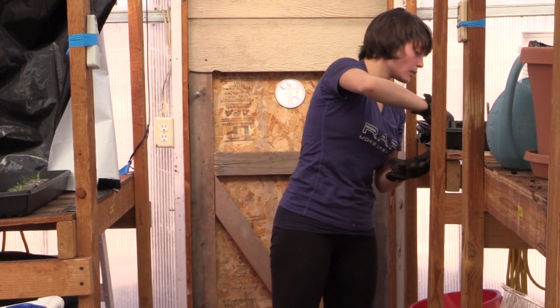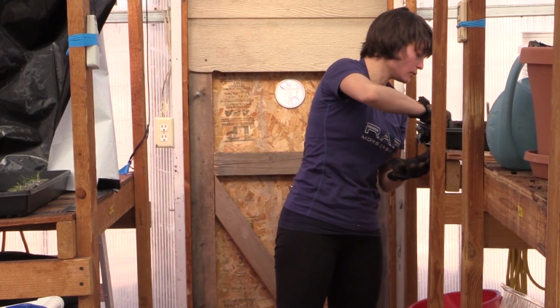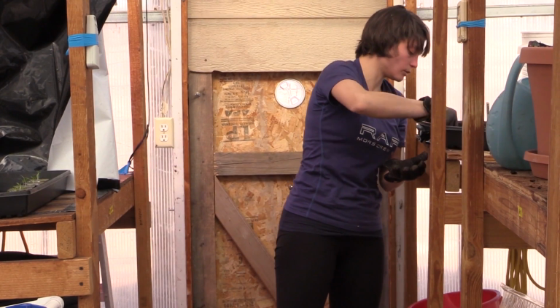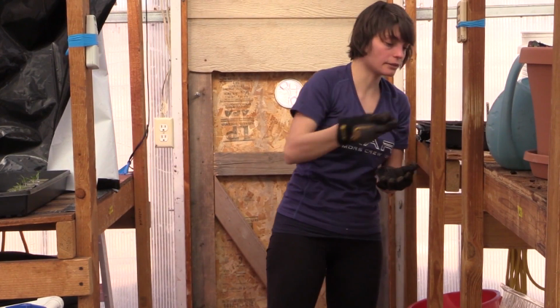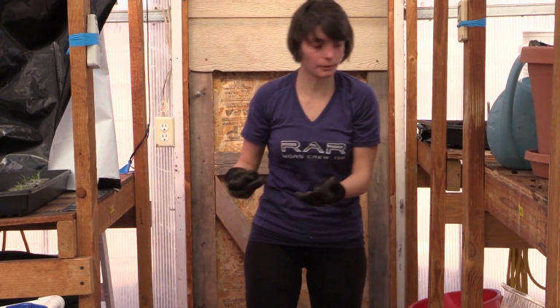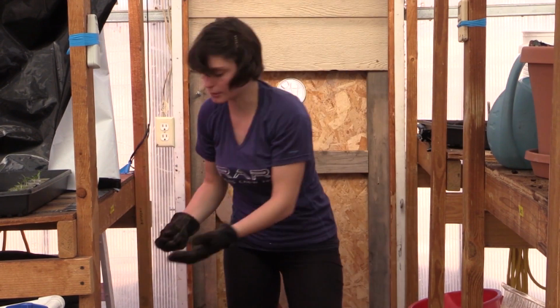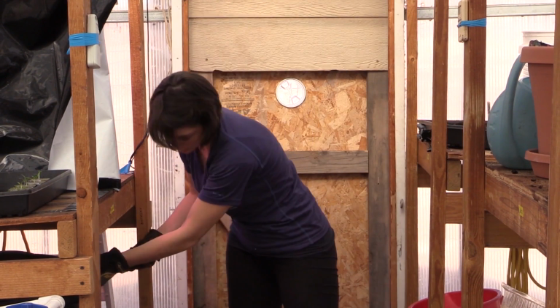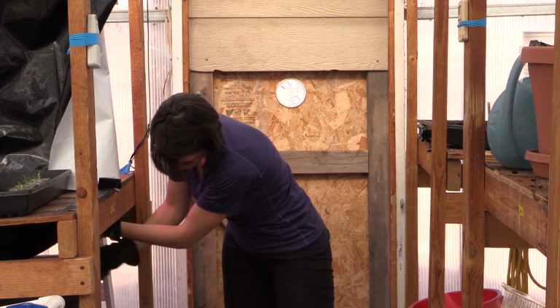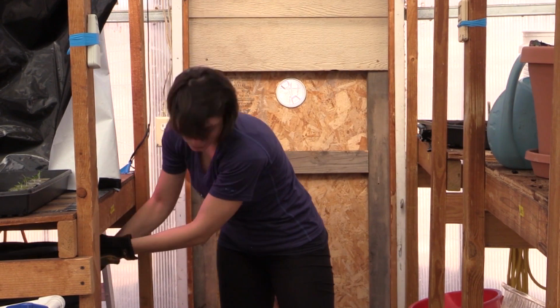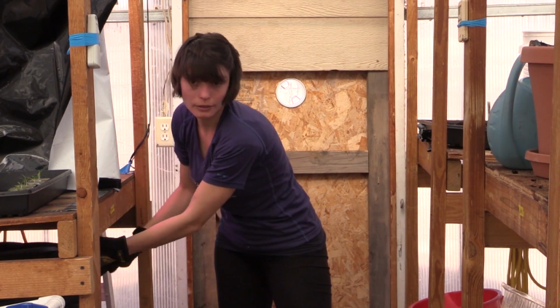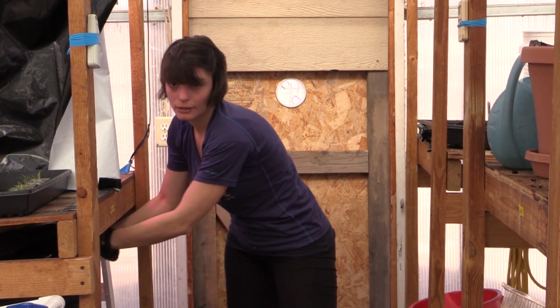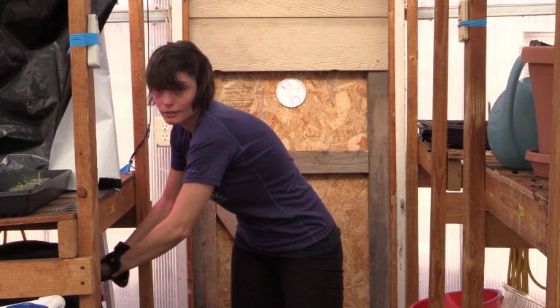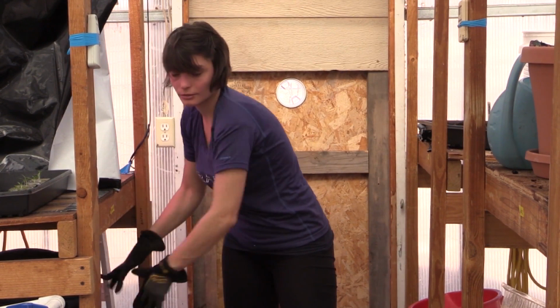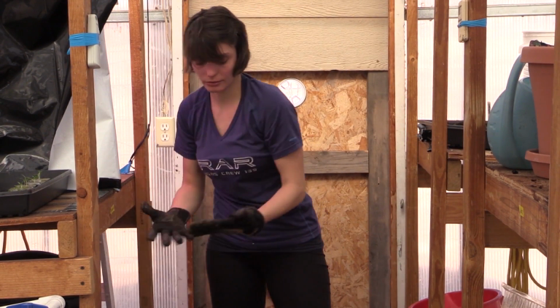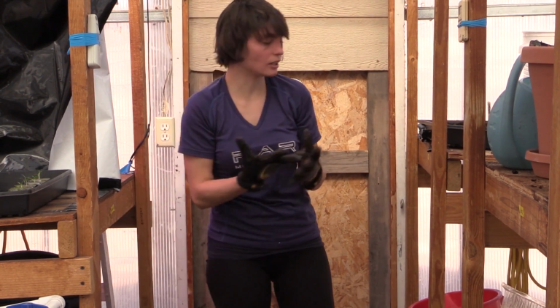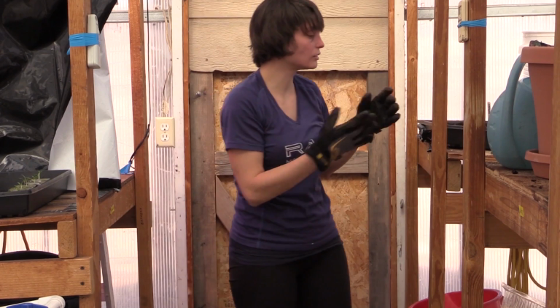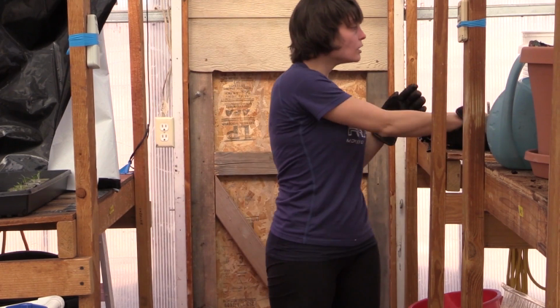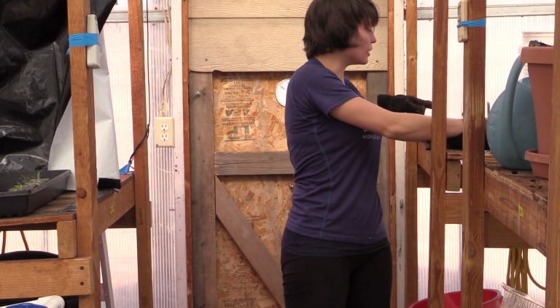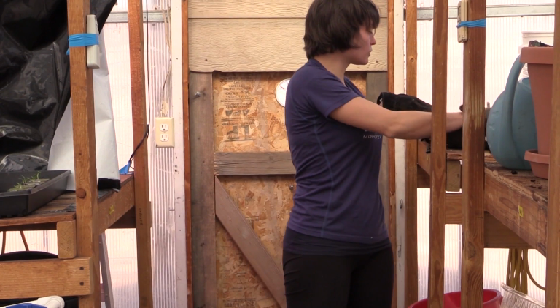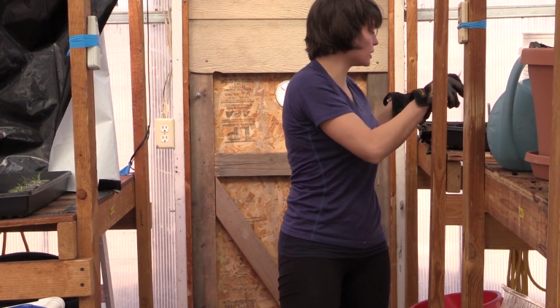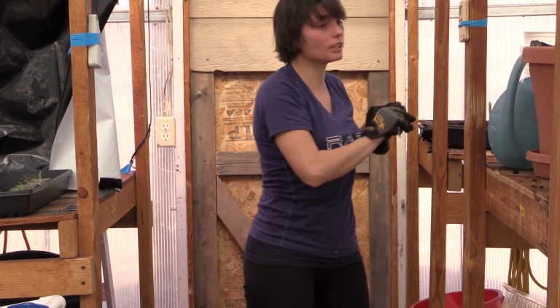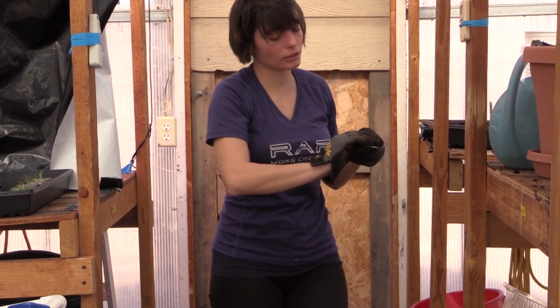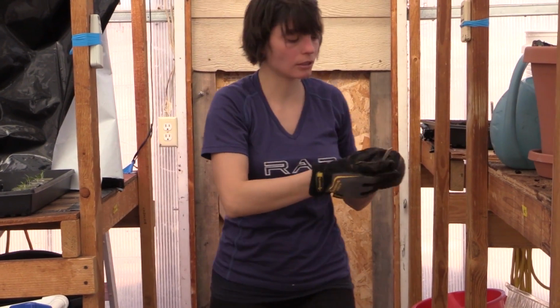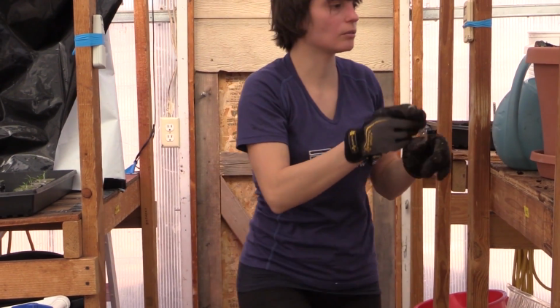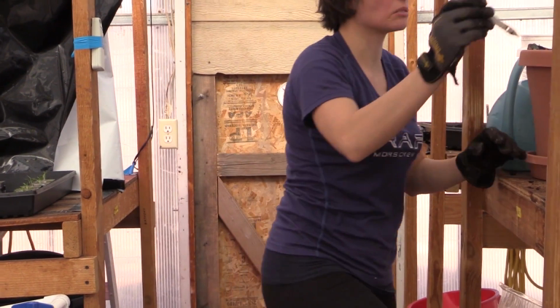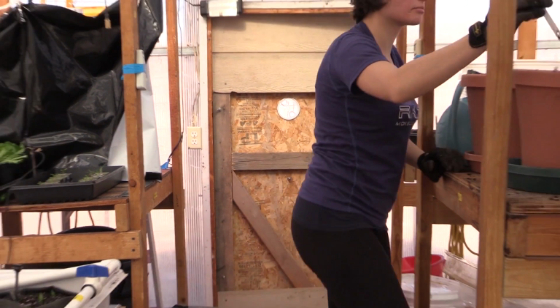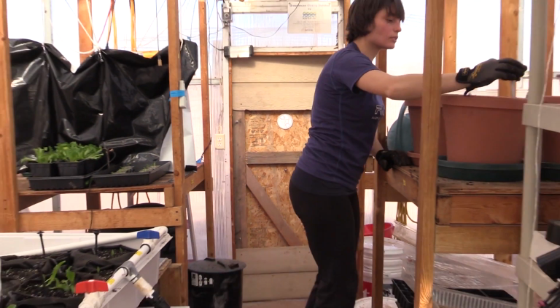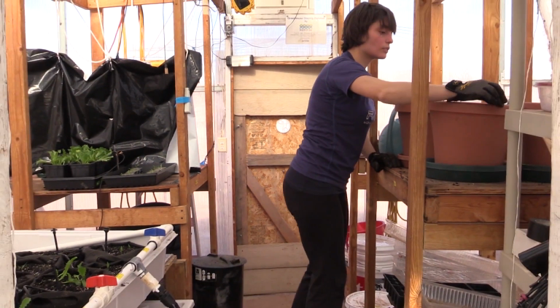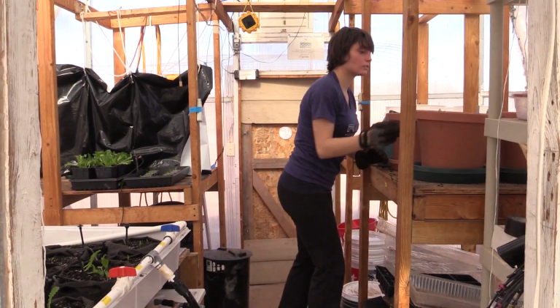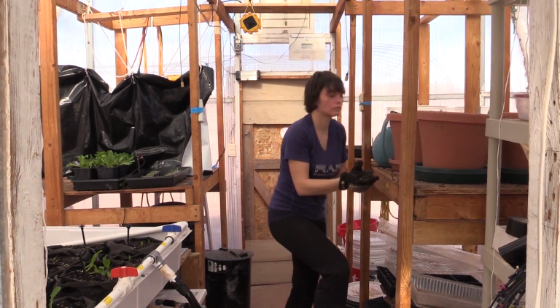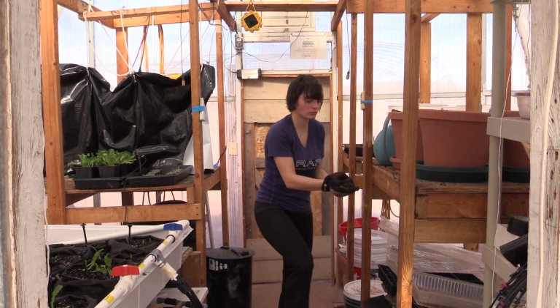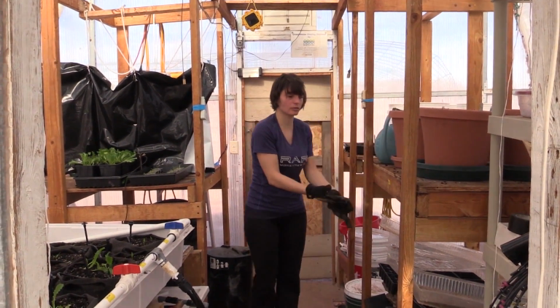I don't know what the carrots are doing, but they are not doing great. They are not coming up, and they are not coming in as yellow ones. We'll see.